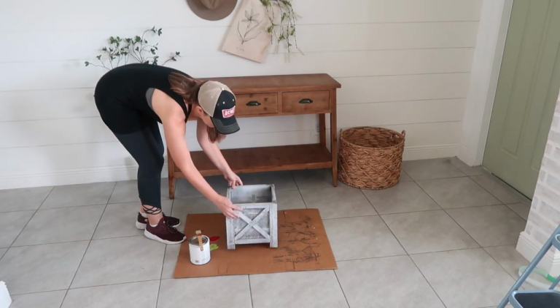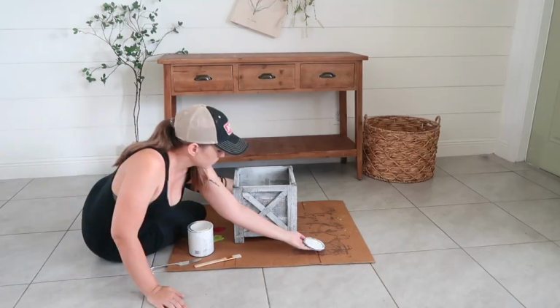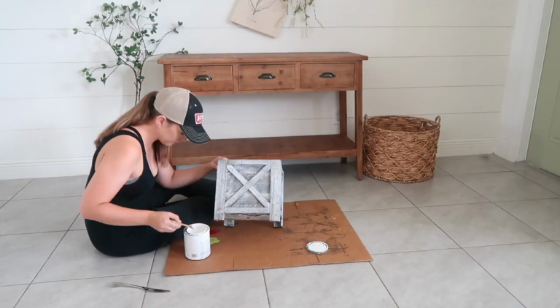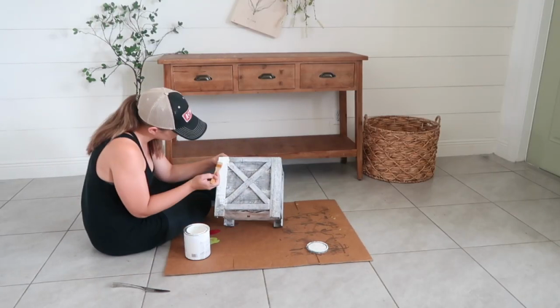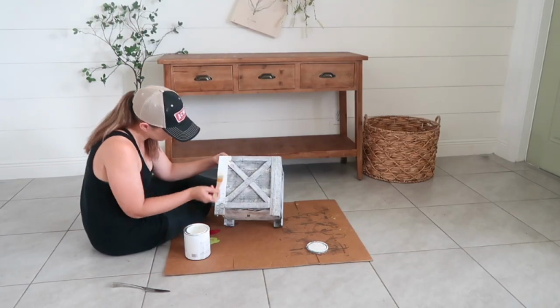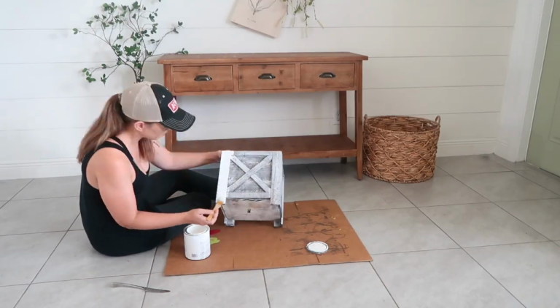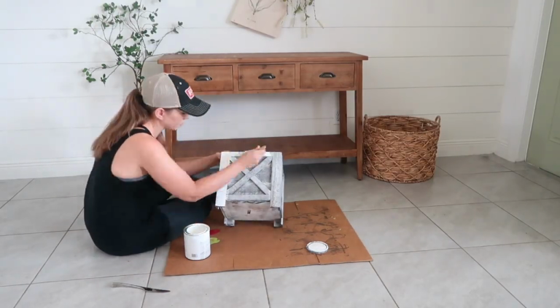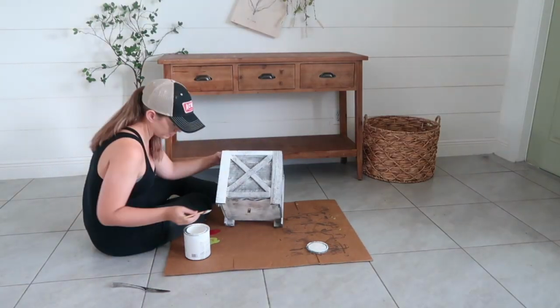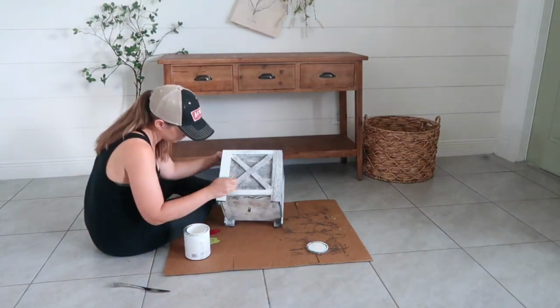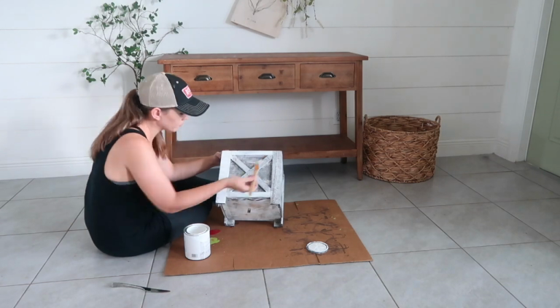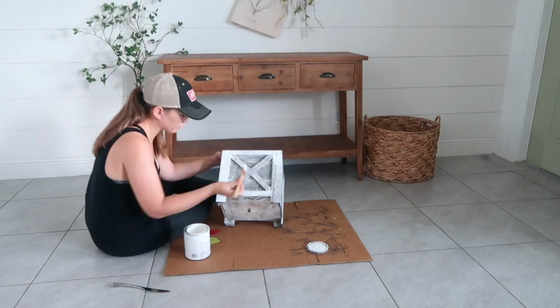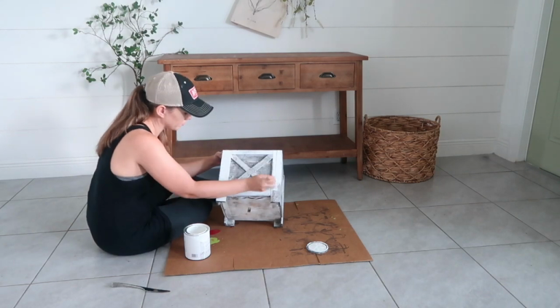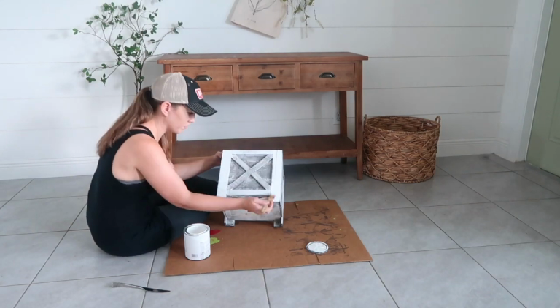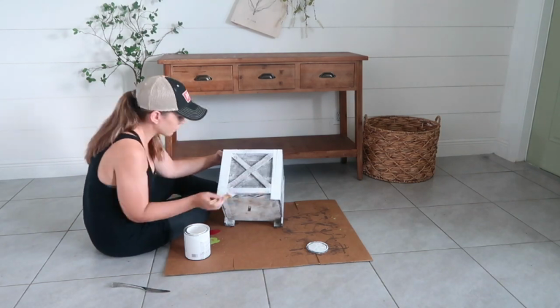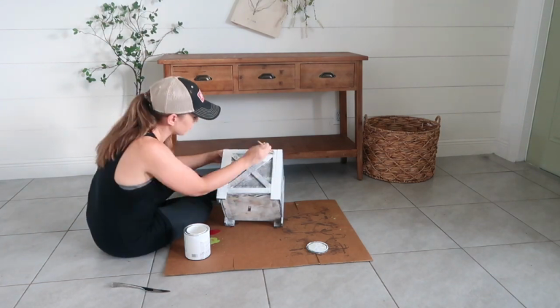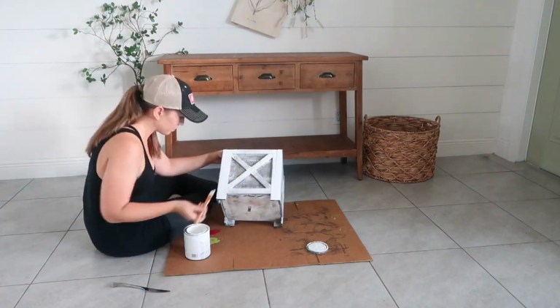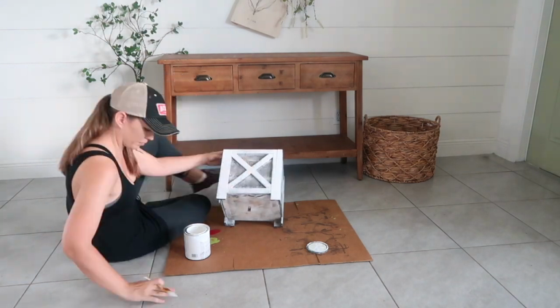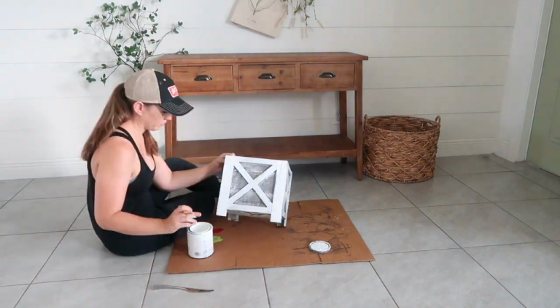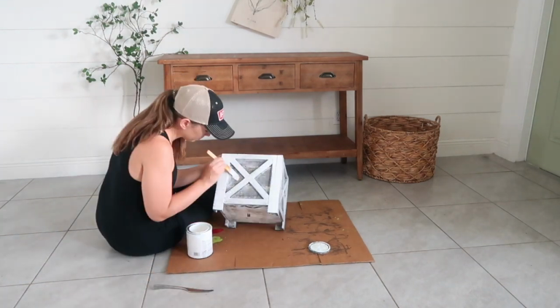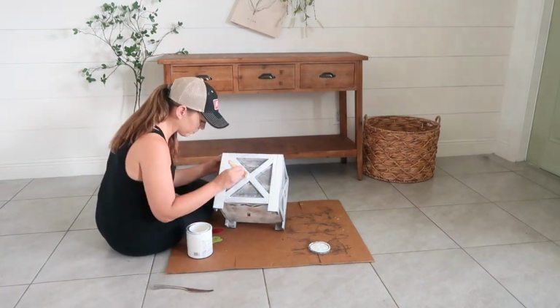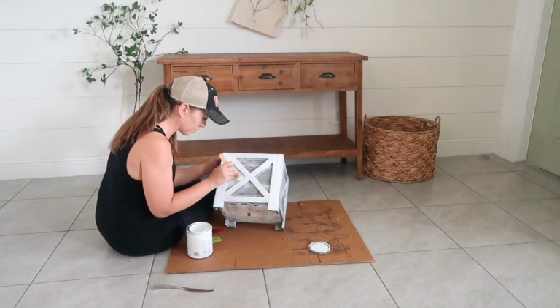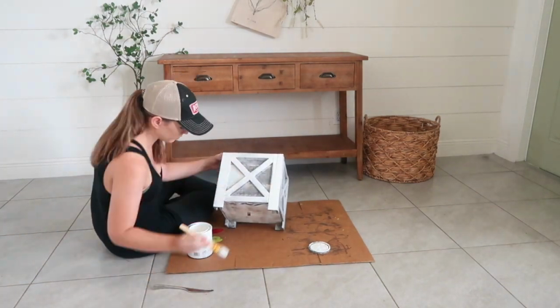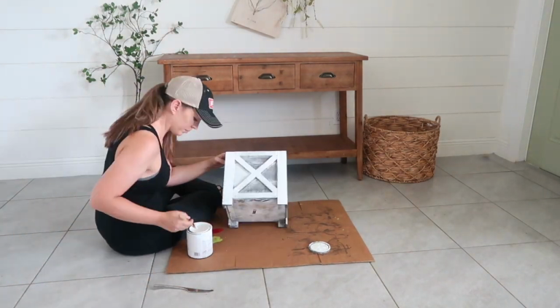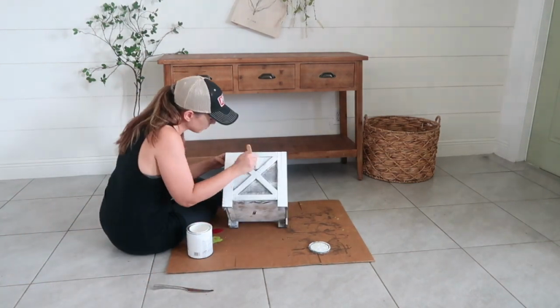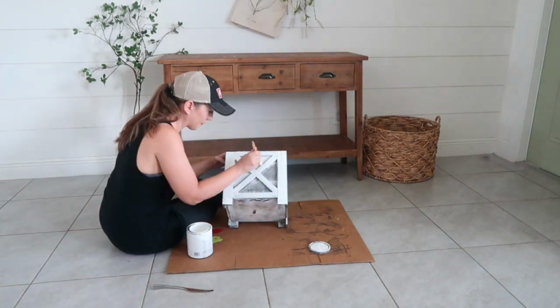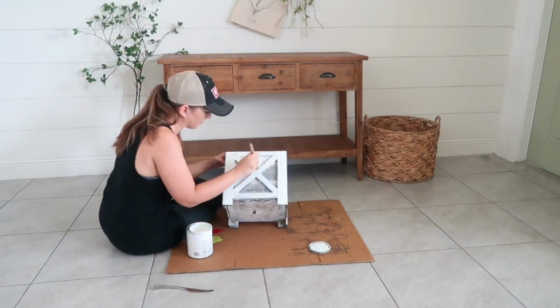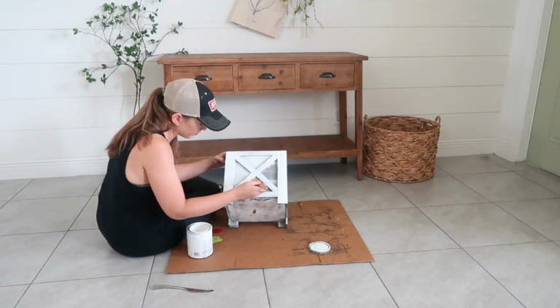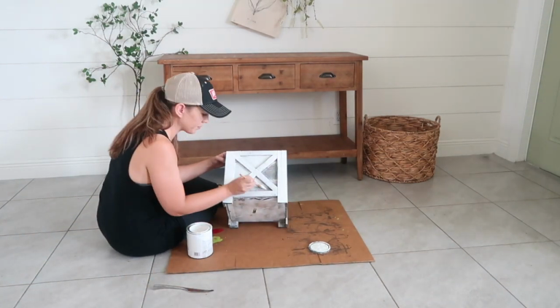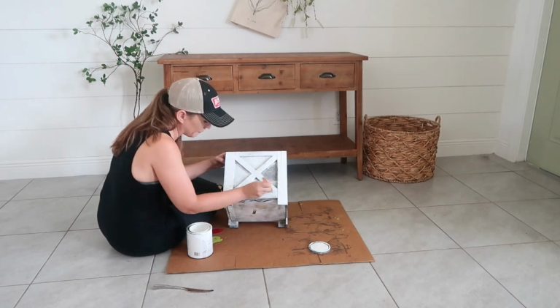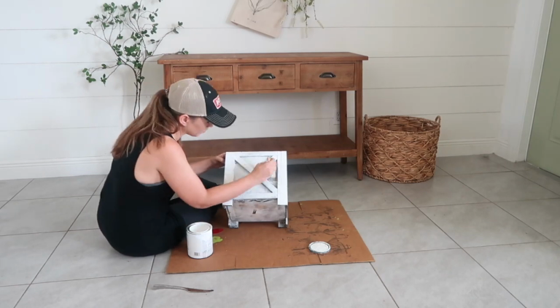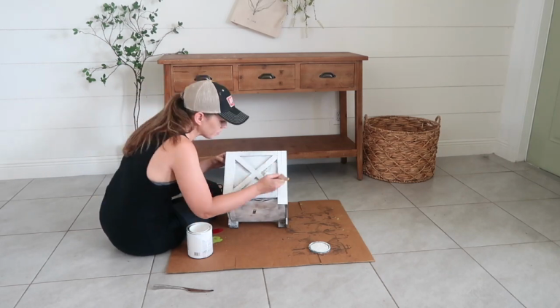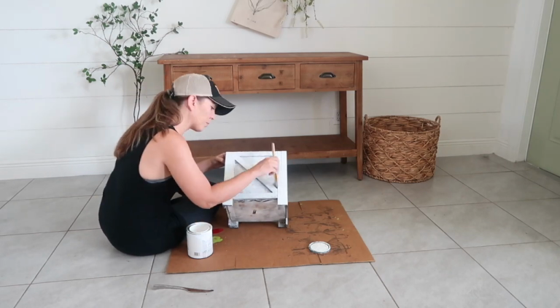White chalk paint is a DIY staple that I always have on hand. I use it all of the time to affordably repurpose items.